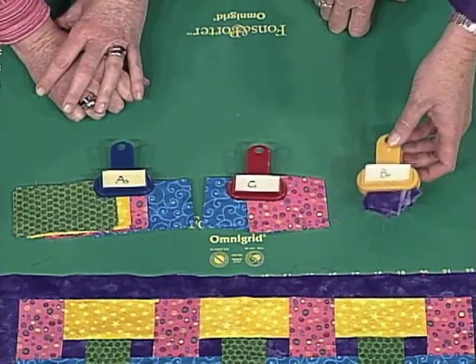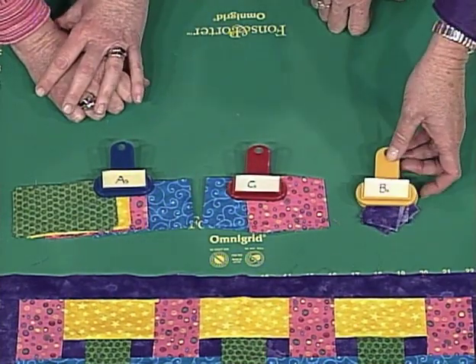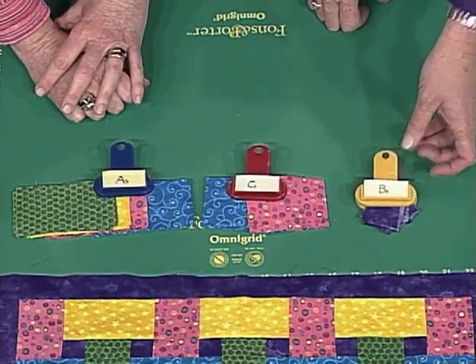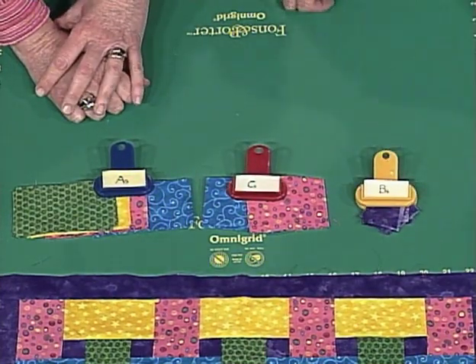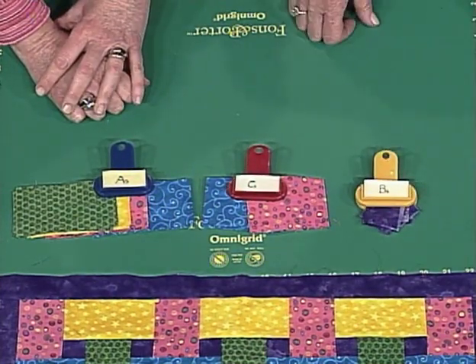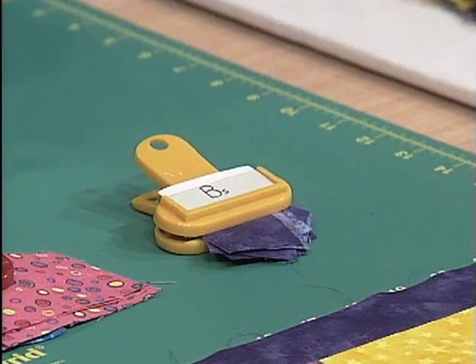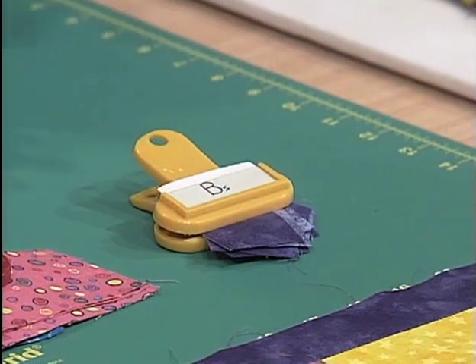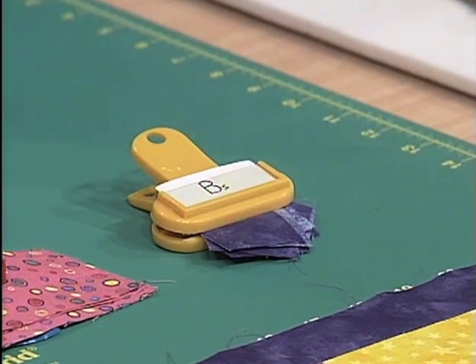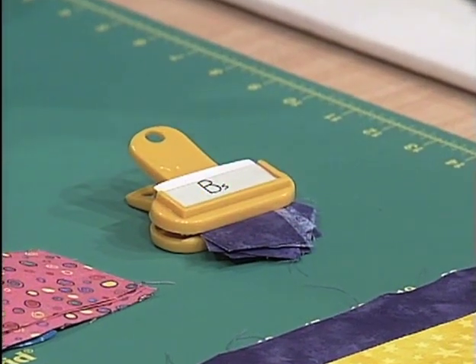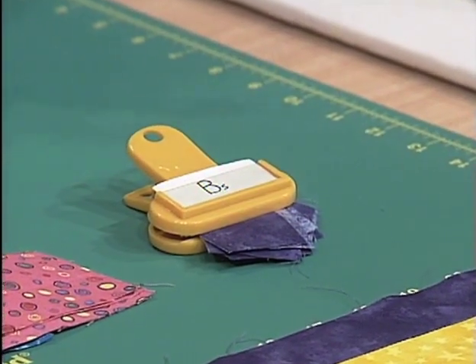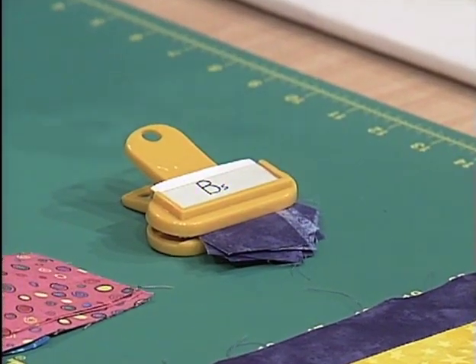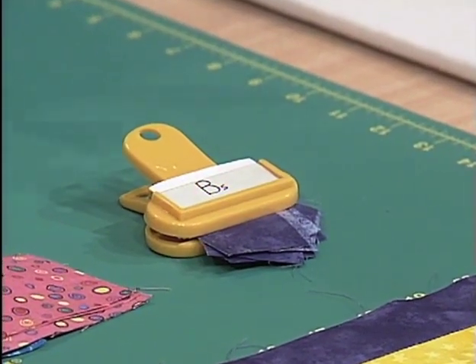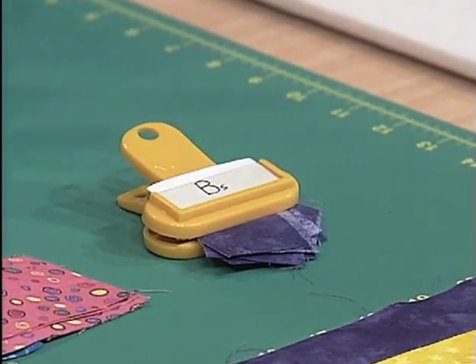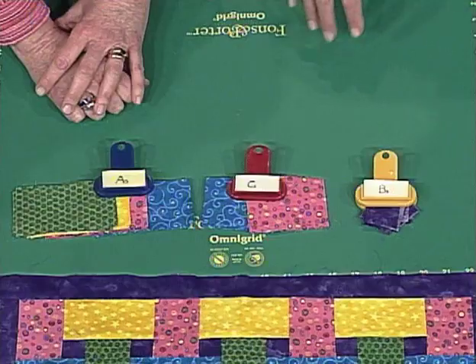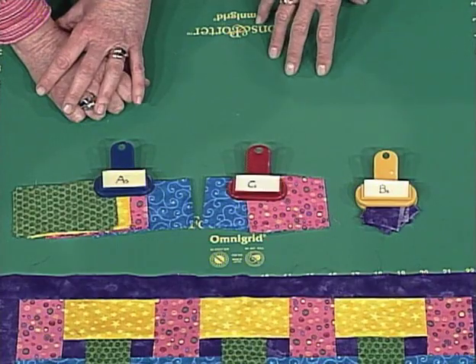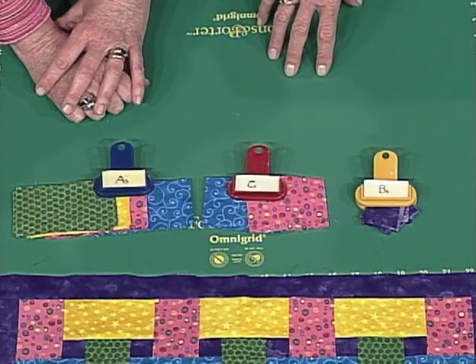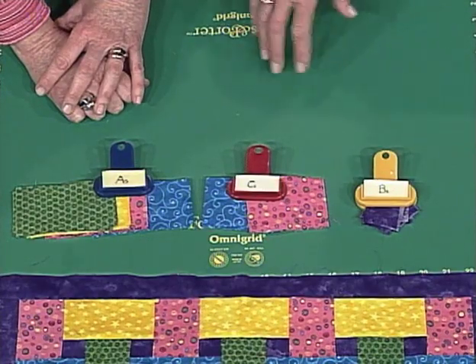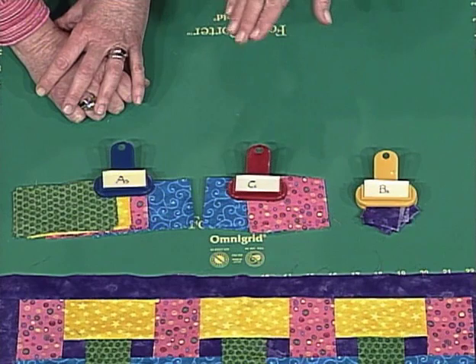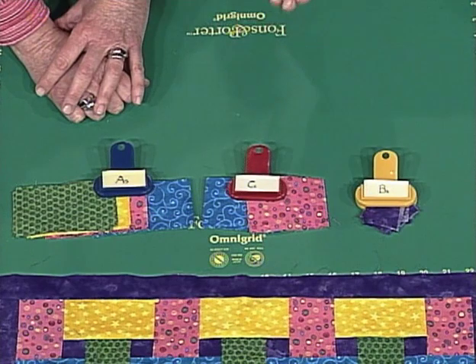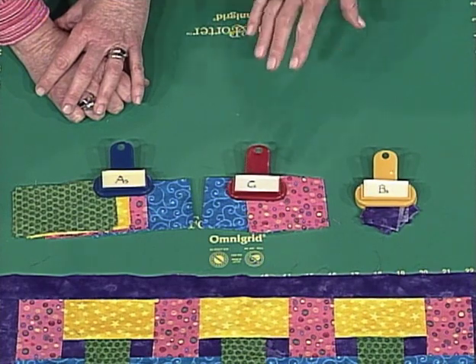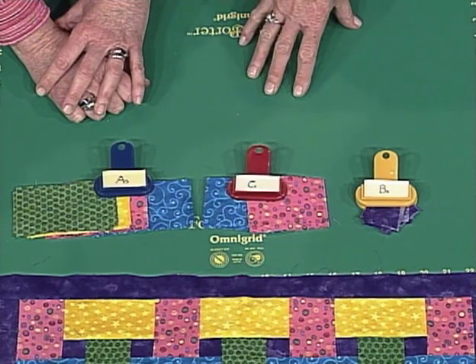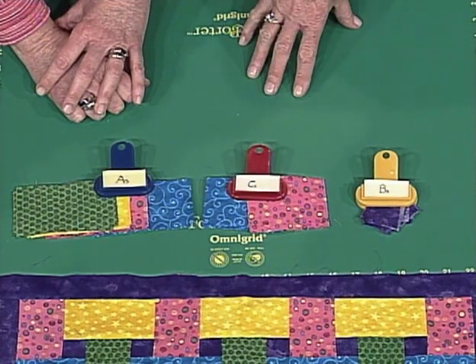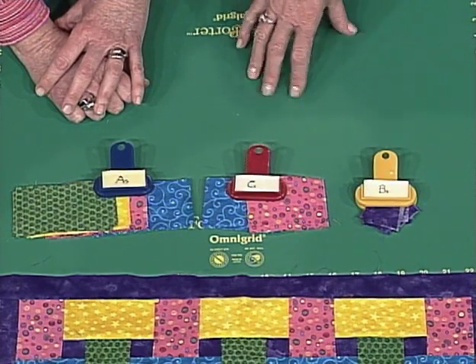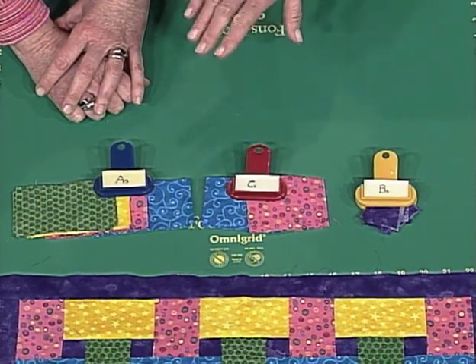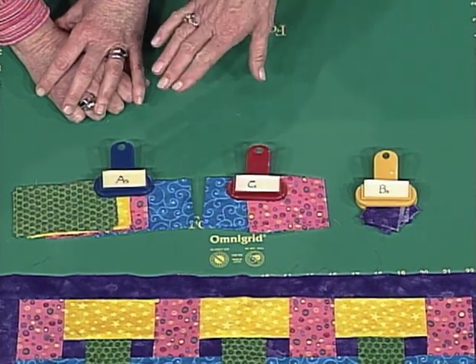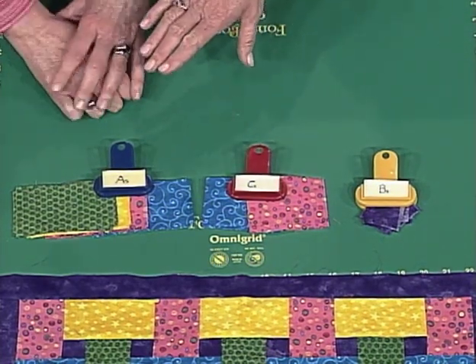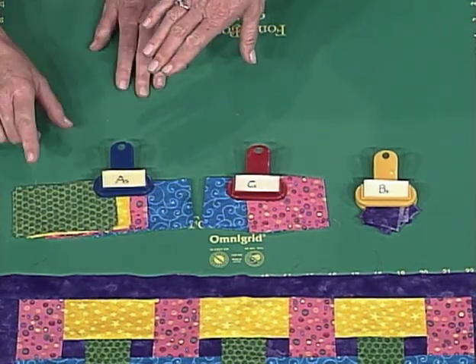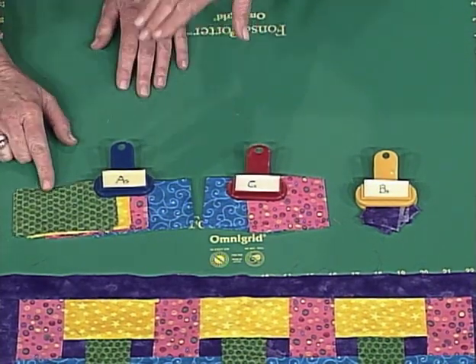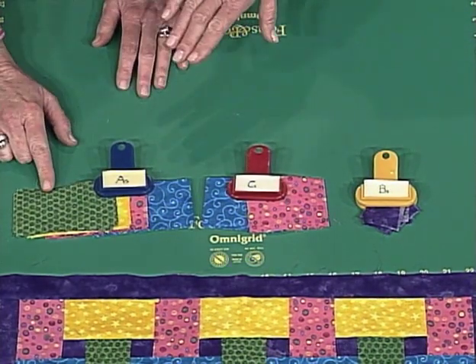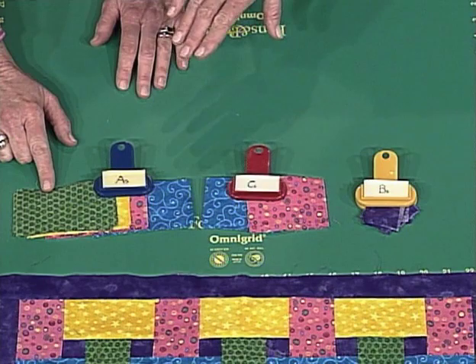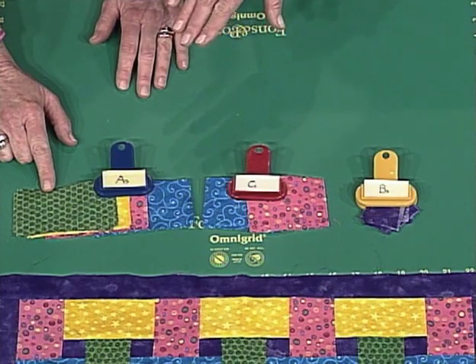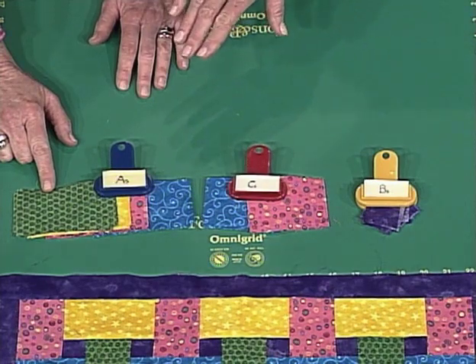And we have little squares, and those are our B pieces that we're going to work with. To help keep me organized, I stacked the A pieces in the order that we're going to use them.